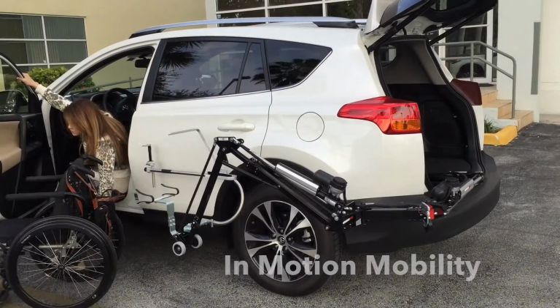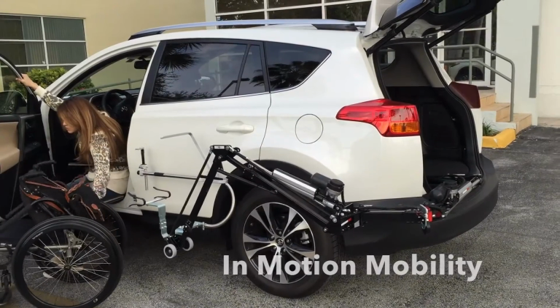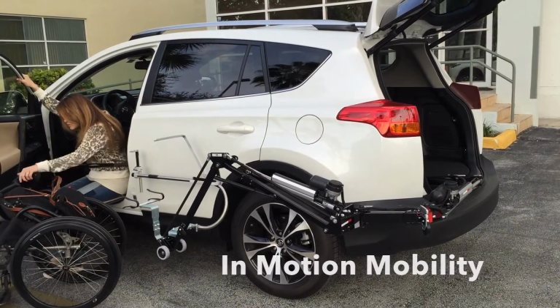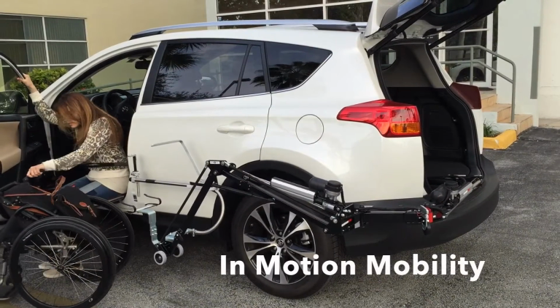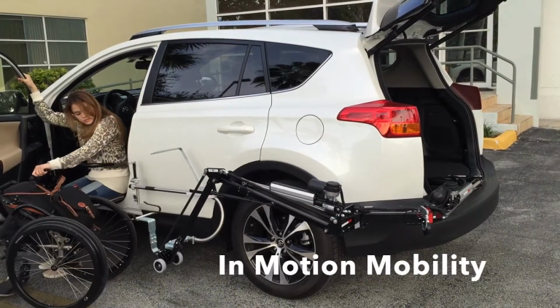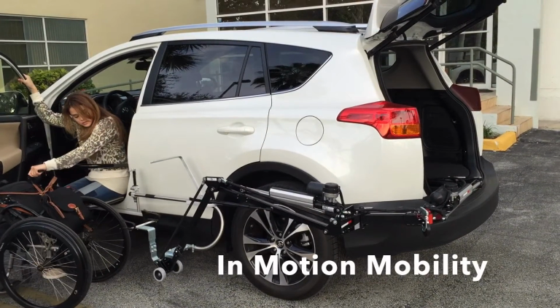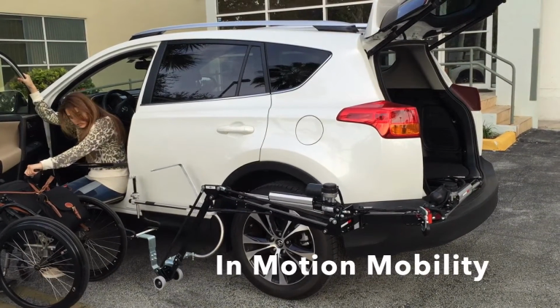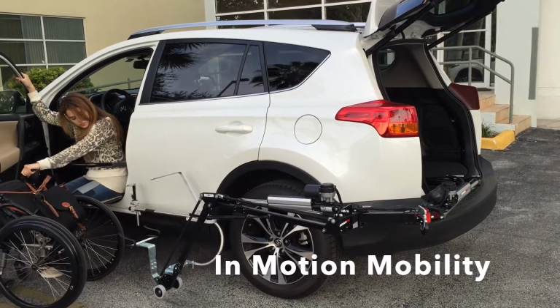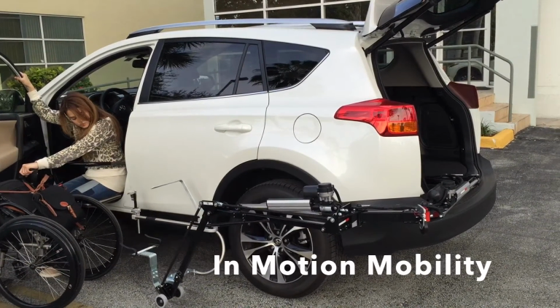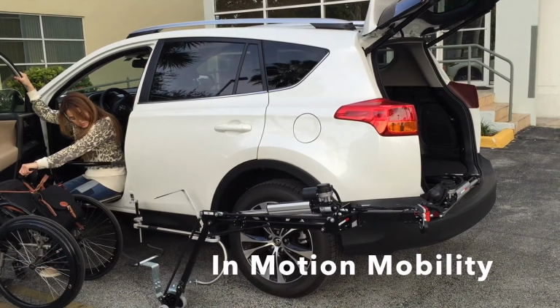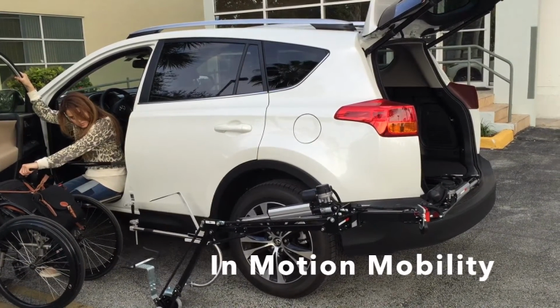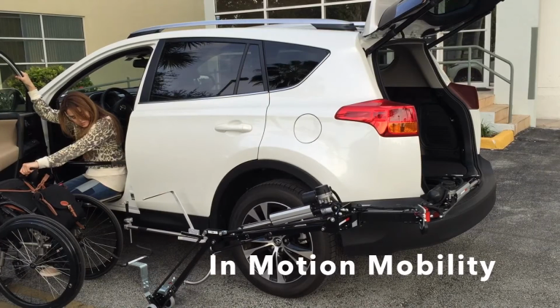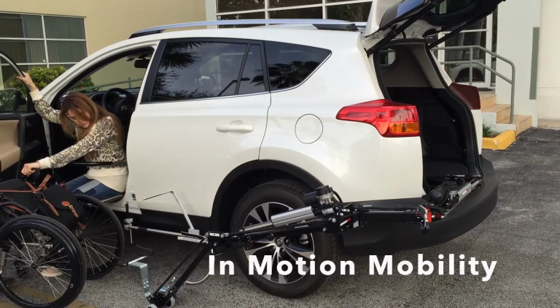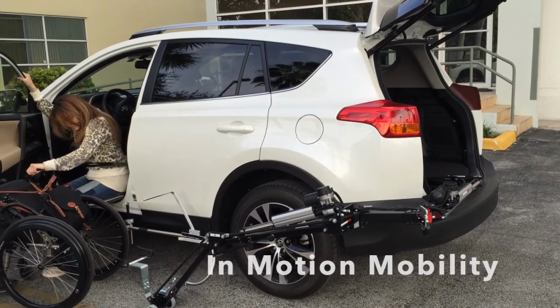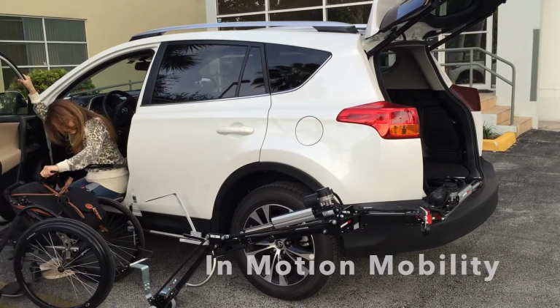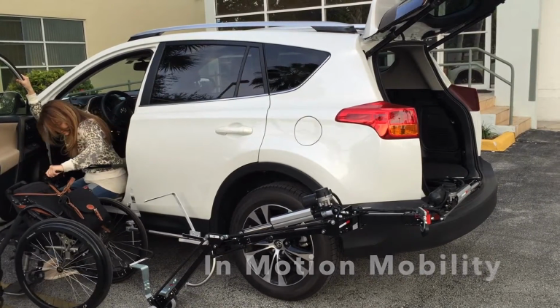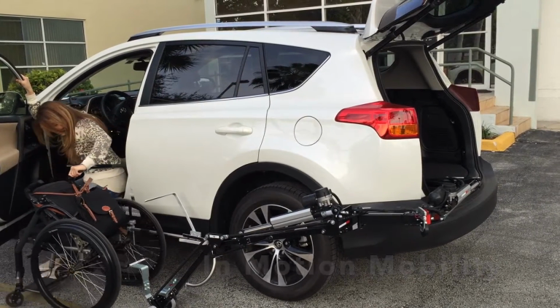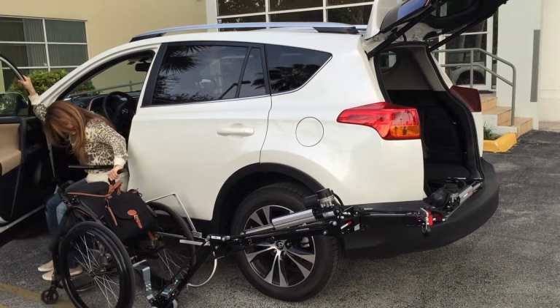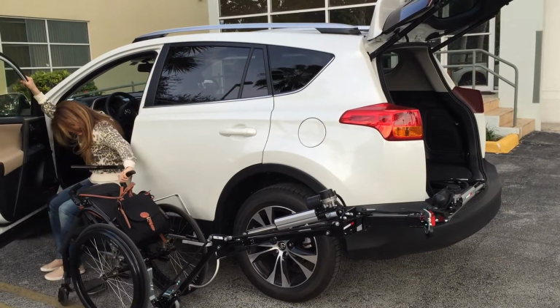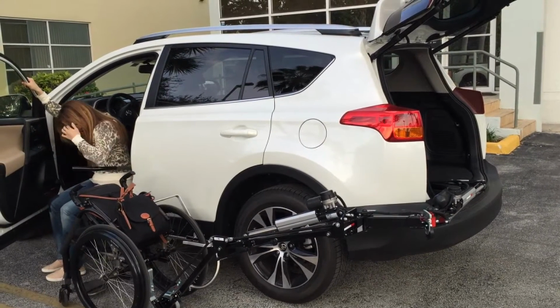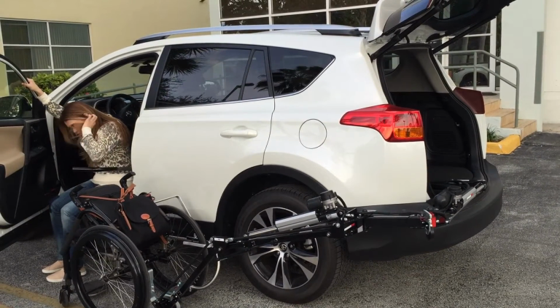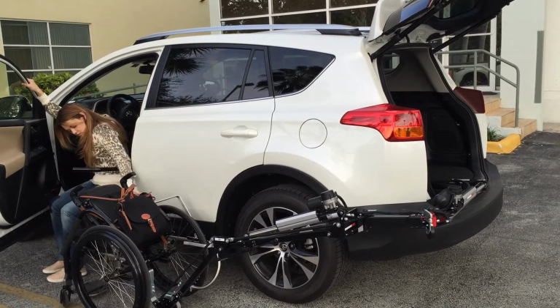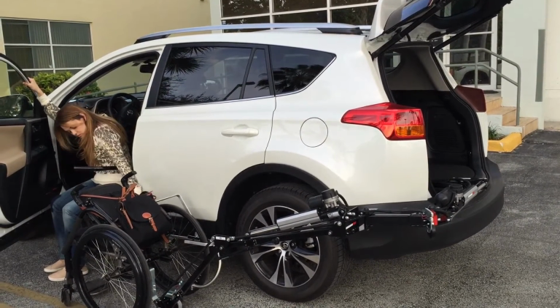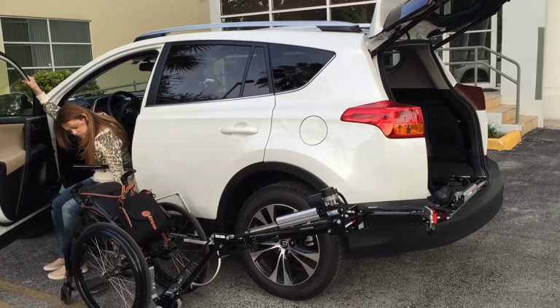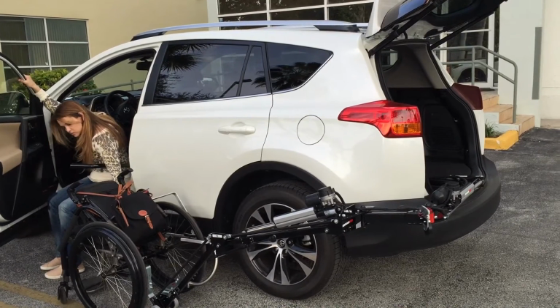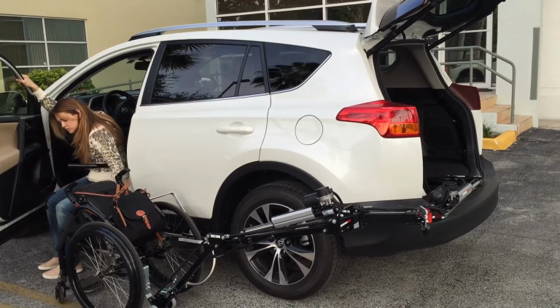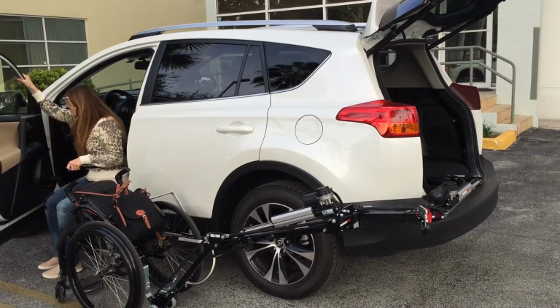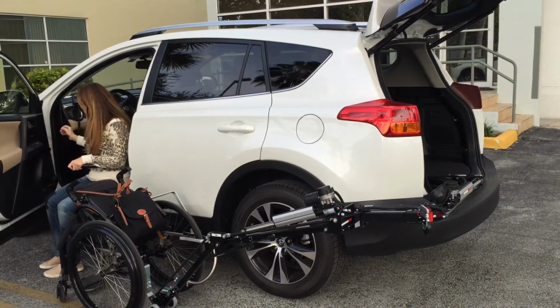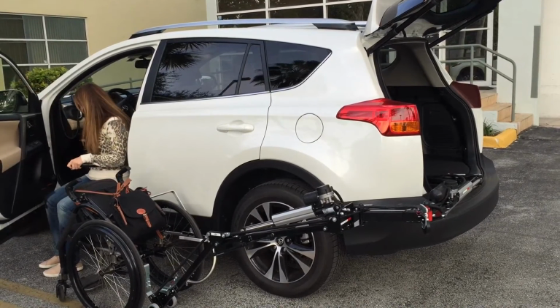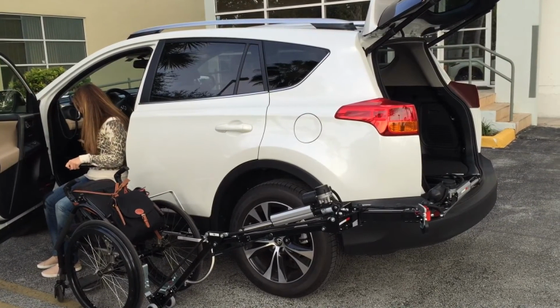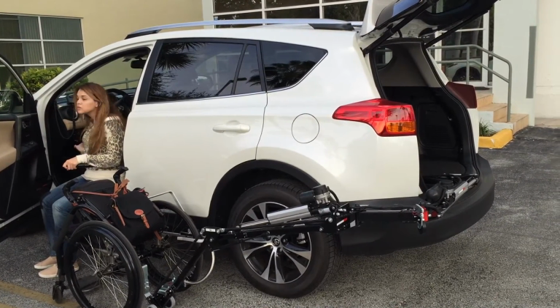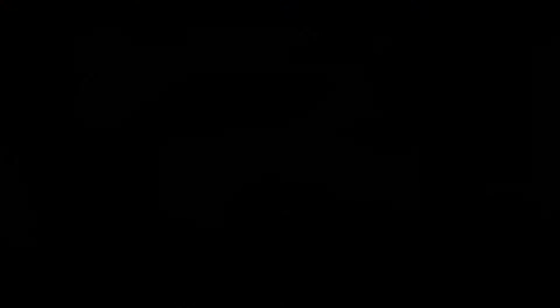InMotion Mobility specializes in sales and service of high-quality mobility and accessibility products that help individuals maintain their independence and lifestyle. Such a product is the automatic wheelchair loading system, the Abbey Loader.